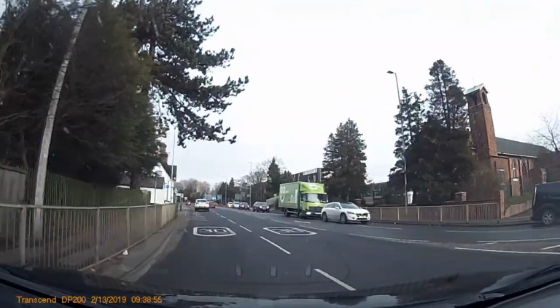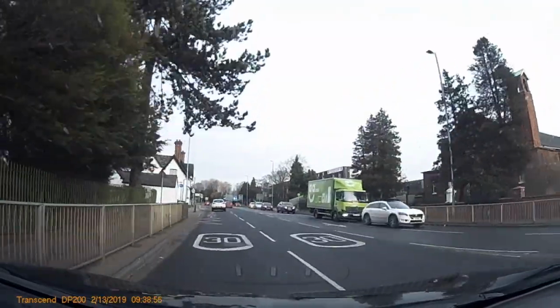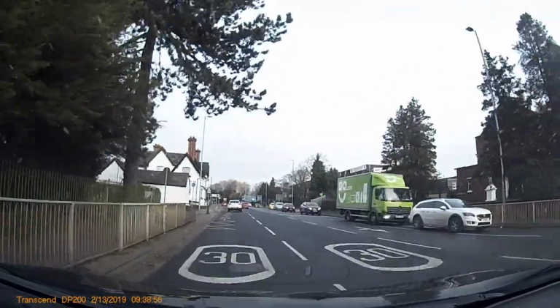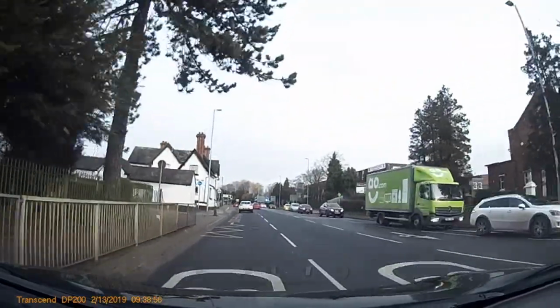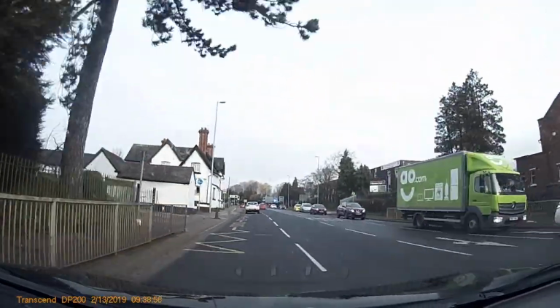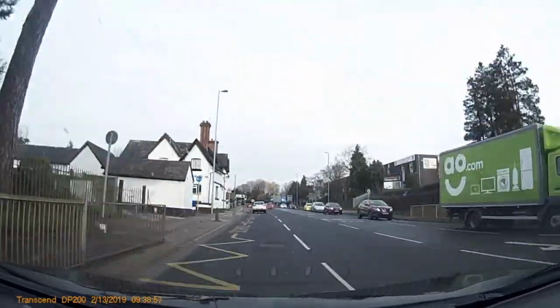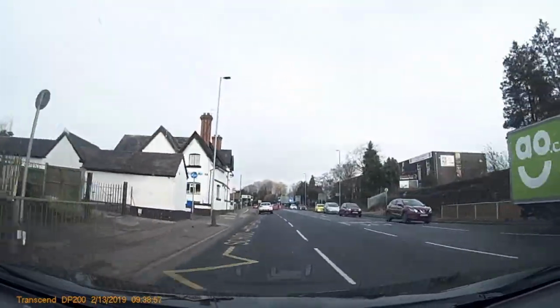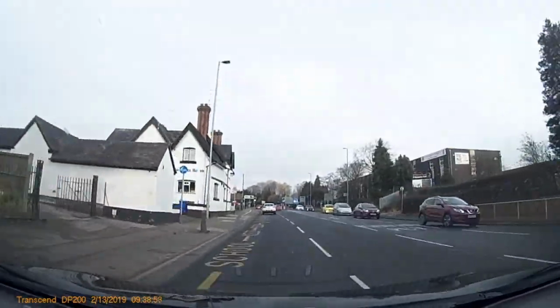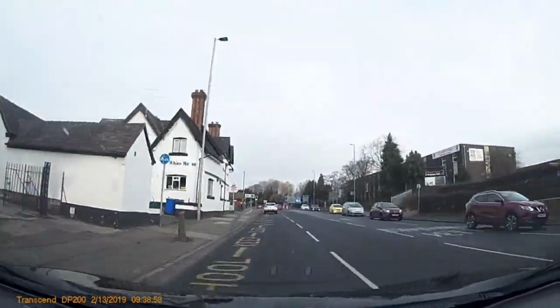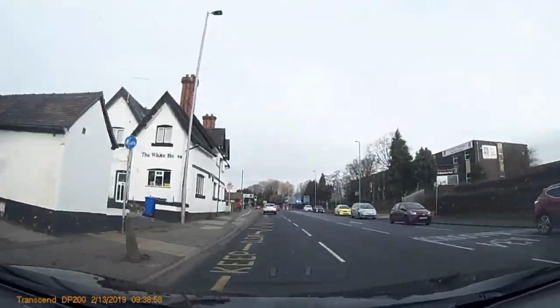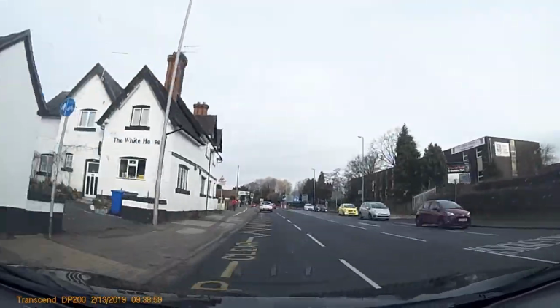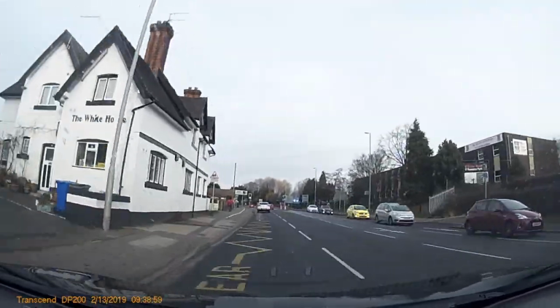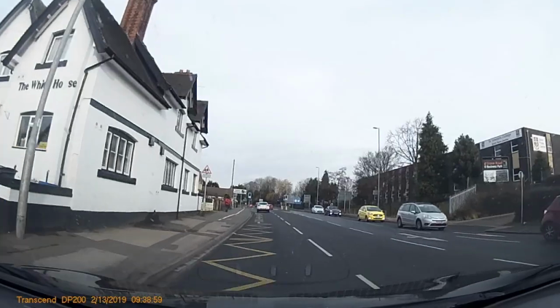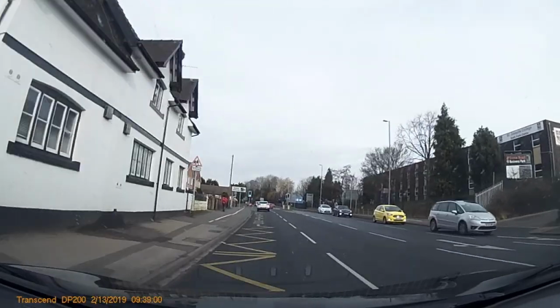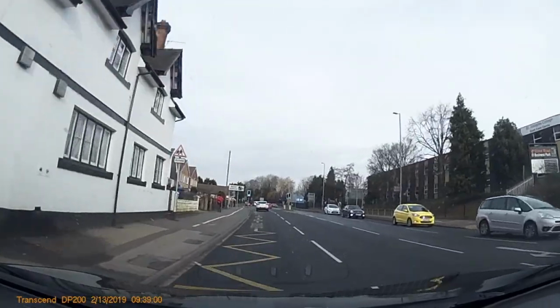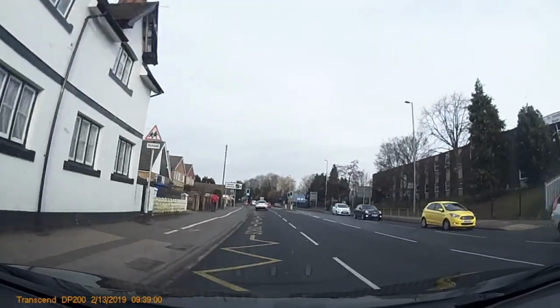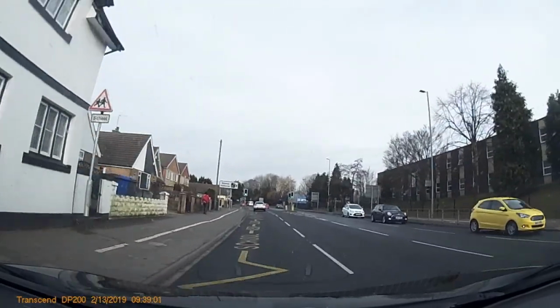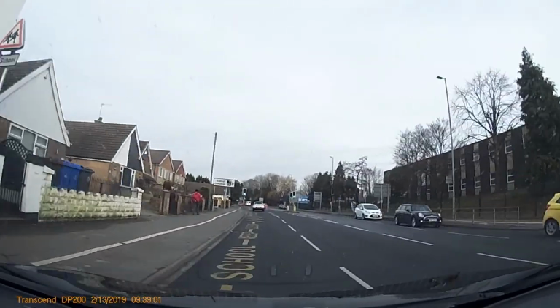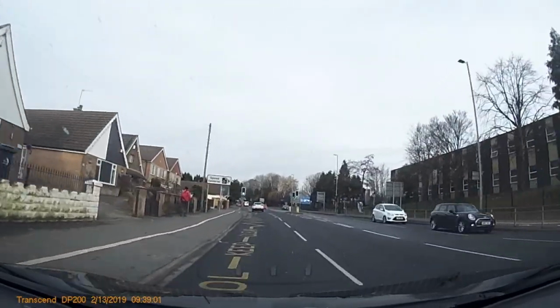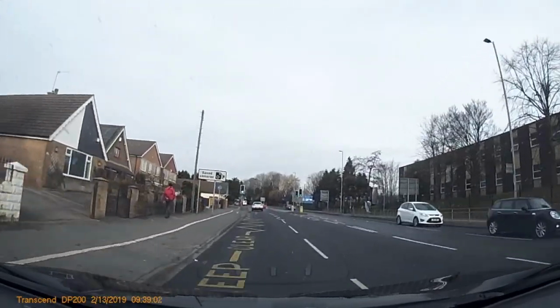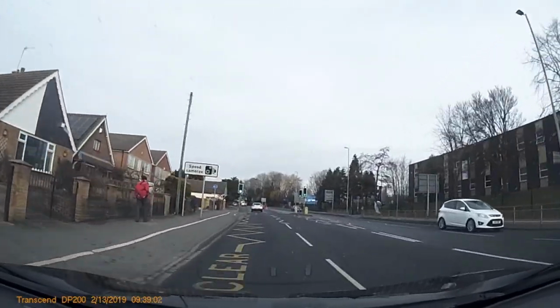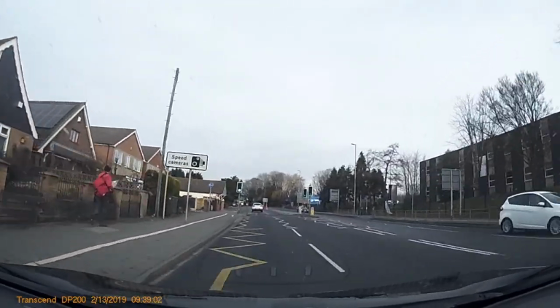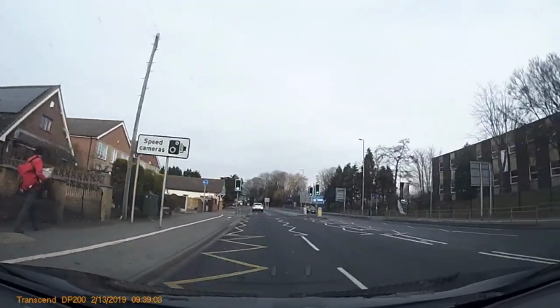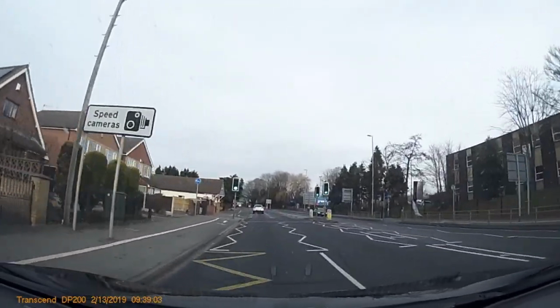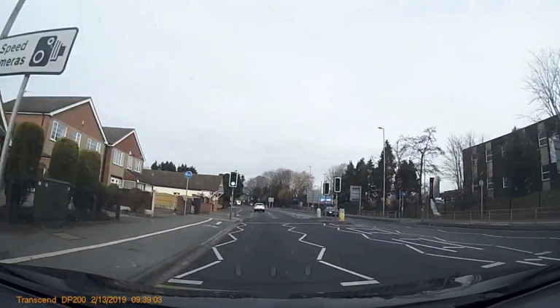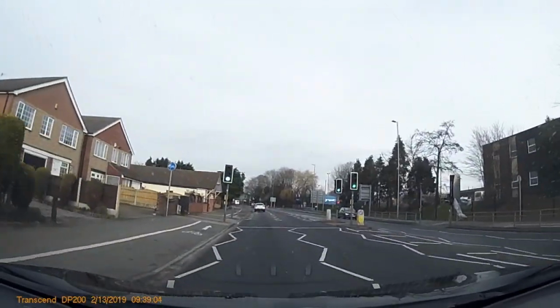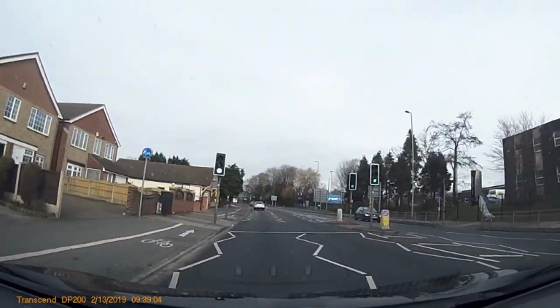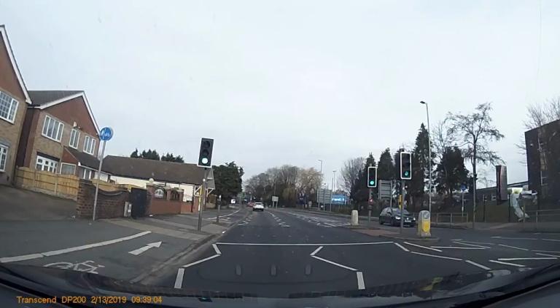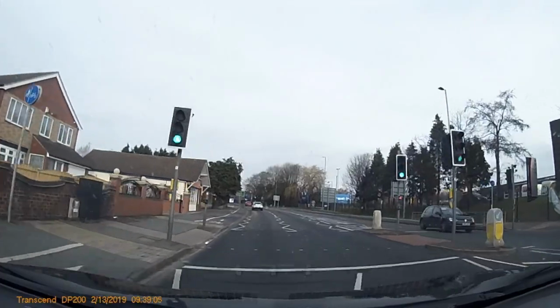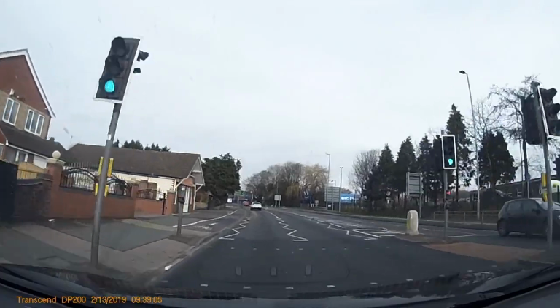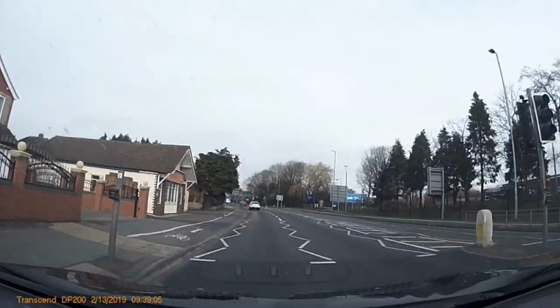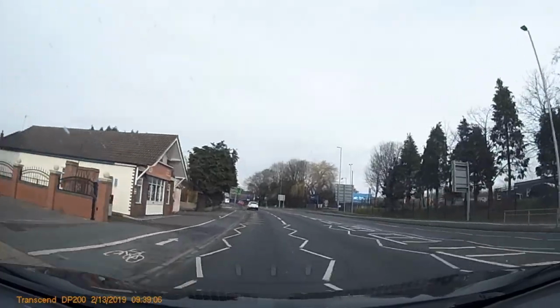So this is quite common to get brought up in tests. And if you follow this structure, using your knowledge on signs and road markings, it's actually pretty easy.